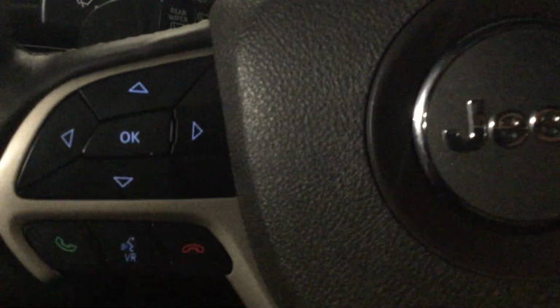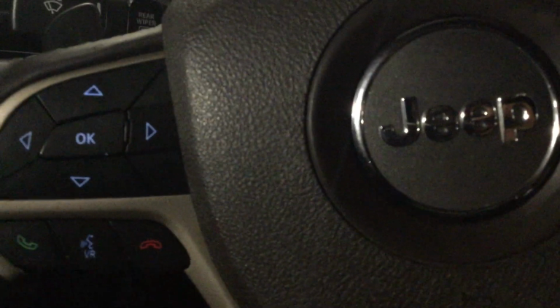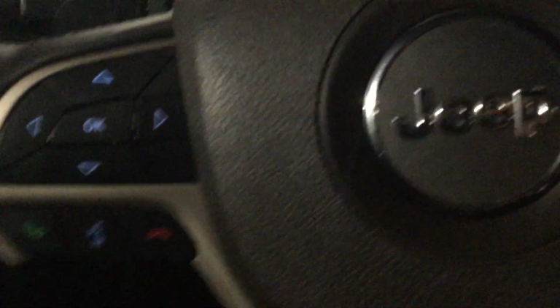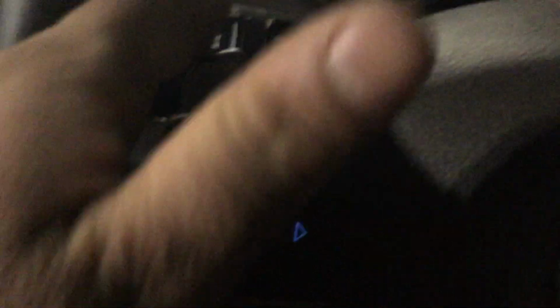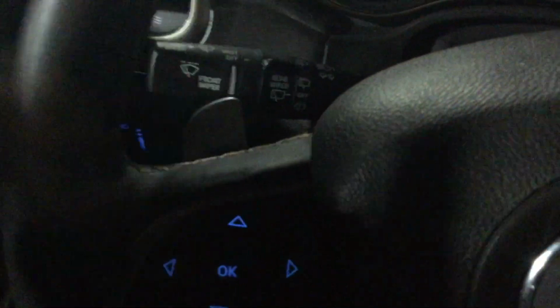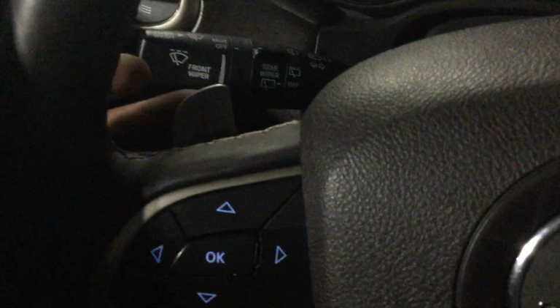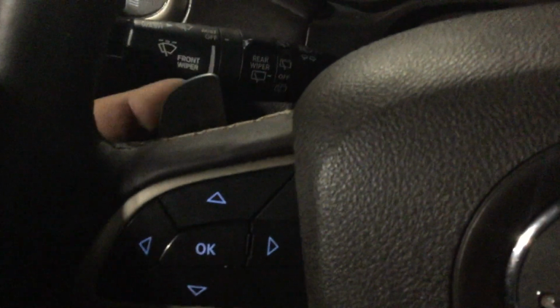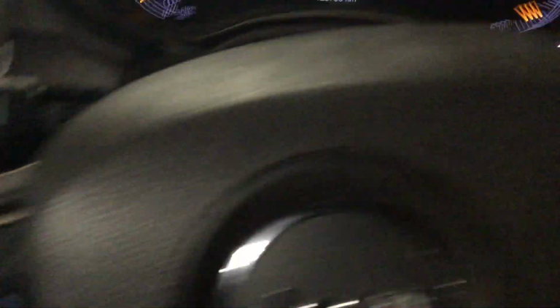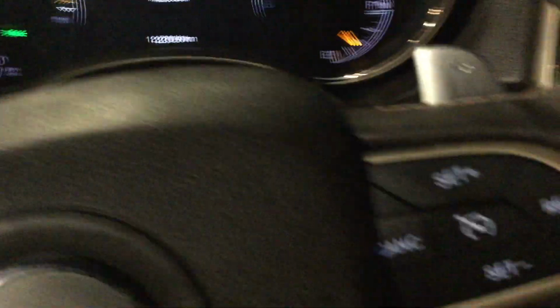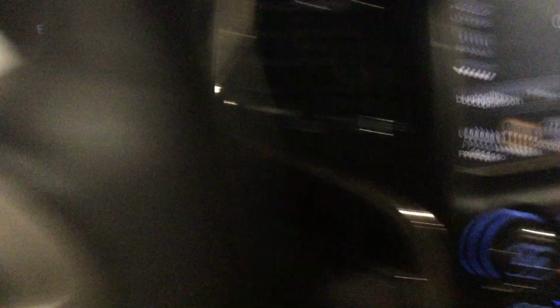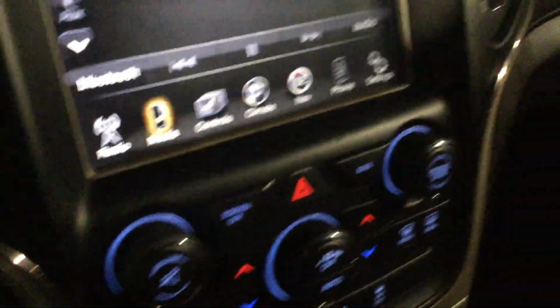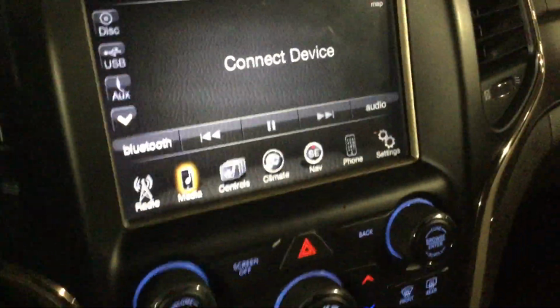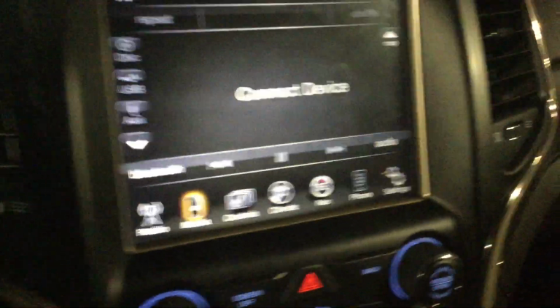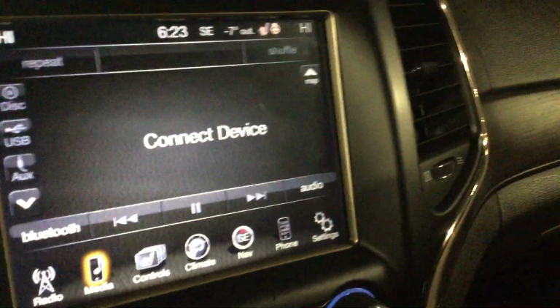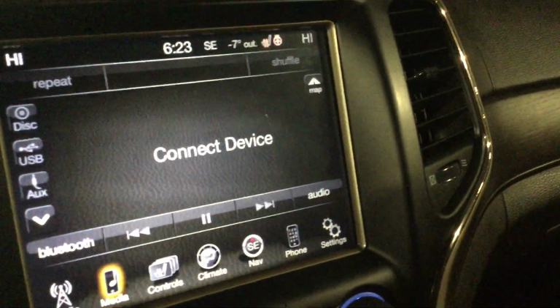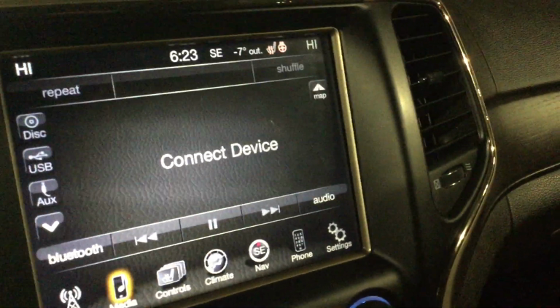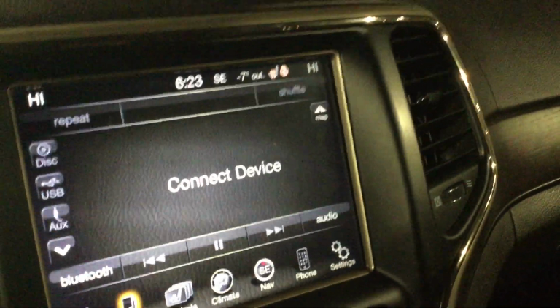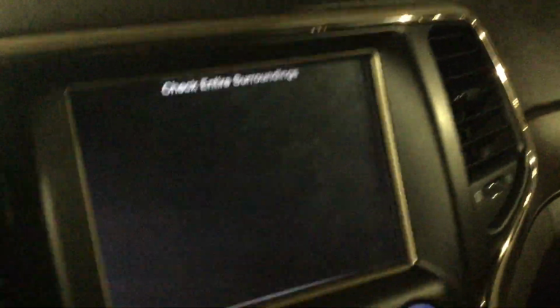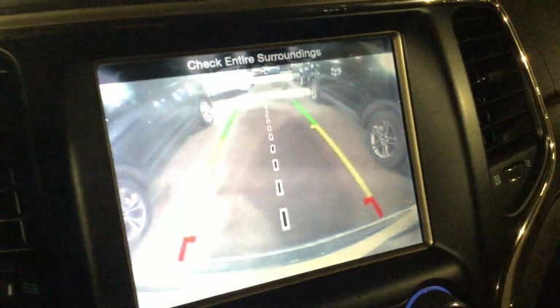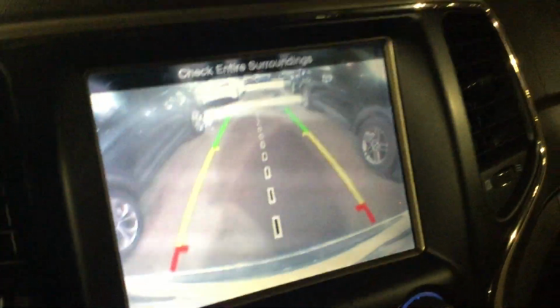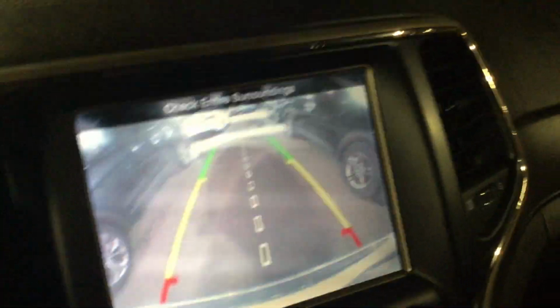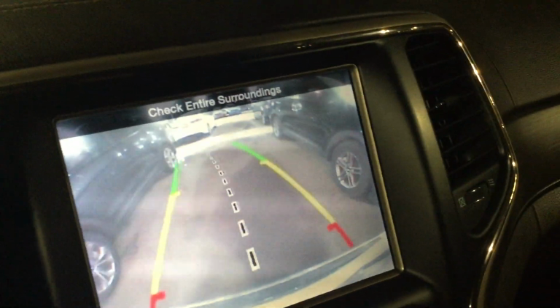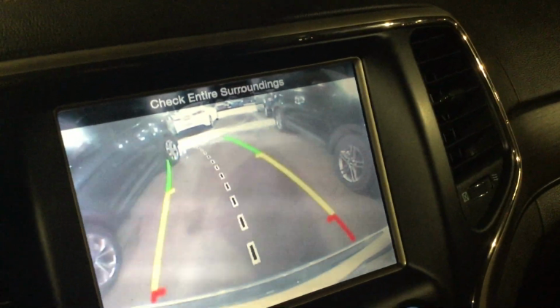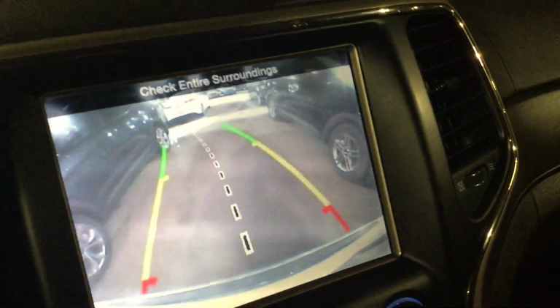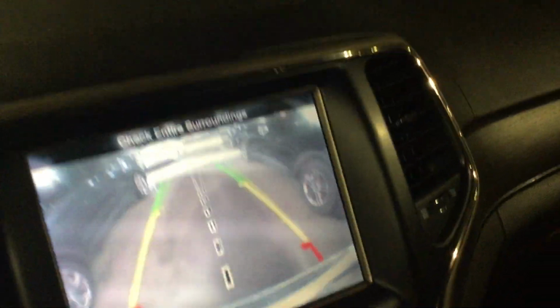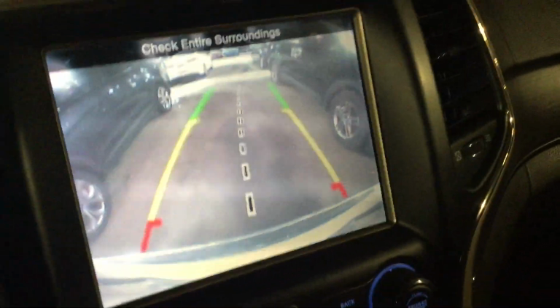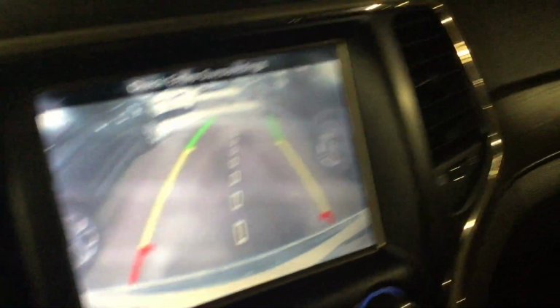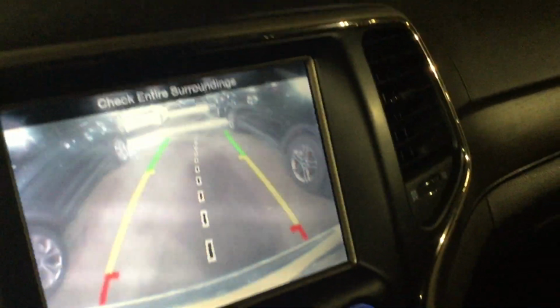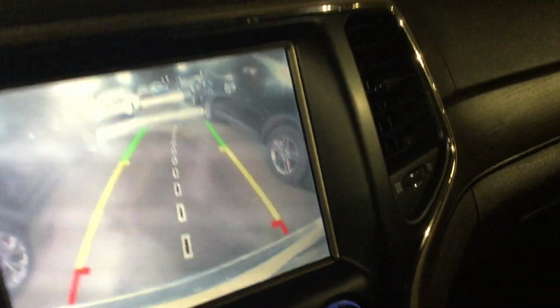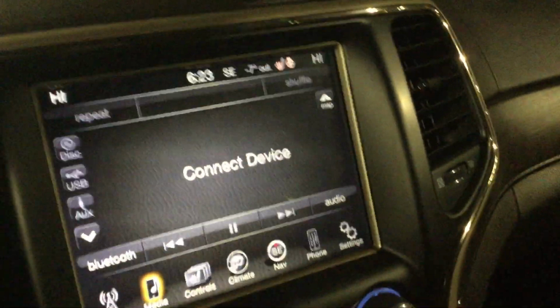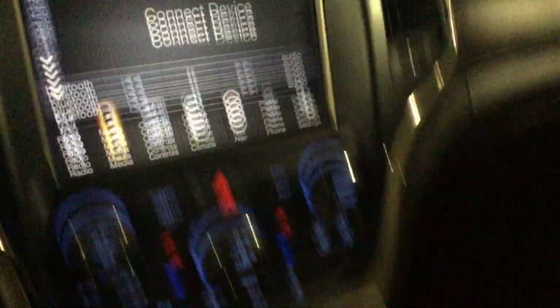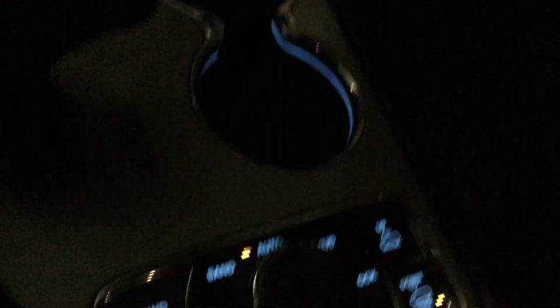You've got Bluetooth for your phone and all your media options. There are paddle shifters as well for a more sporty drive. You also have the big eight-inch screen with a backup camera that tilts in whichever direction you steer.